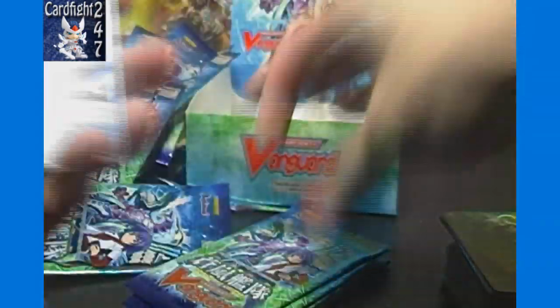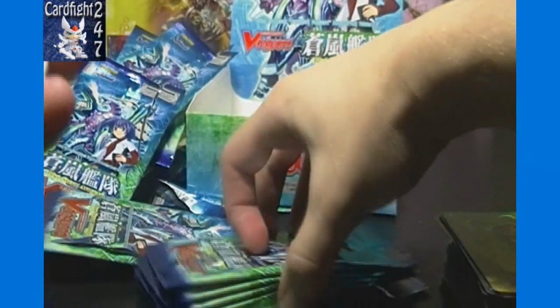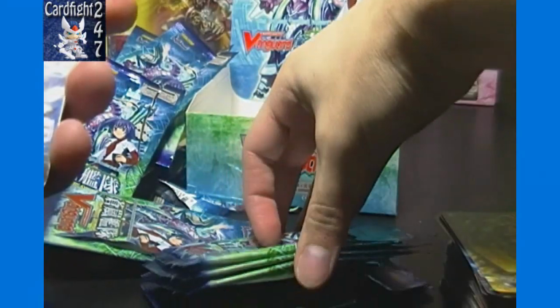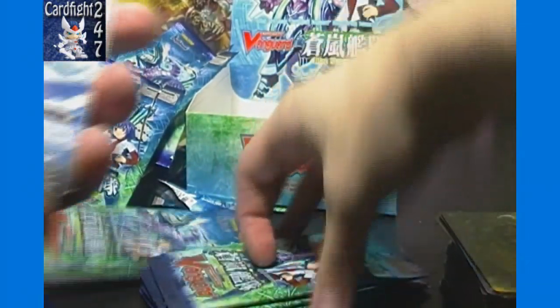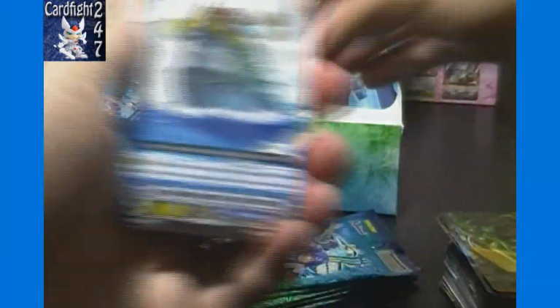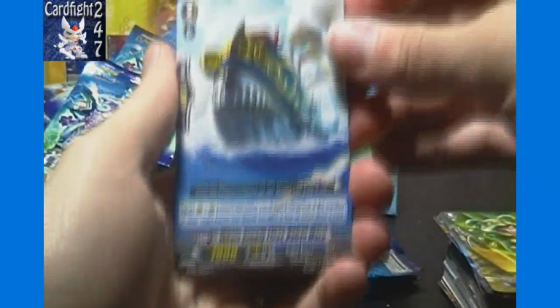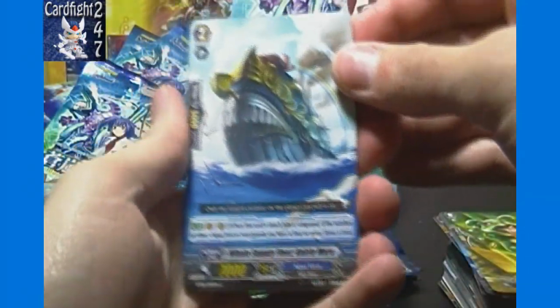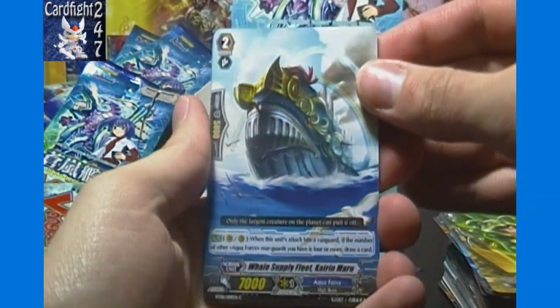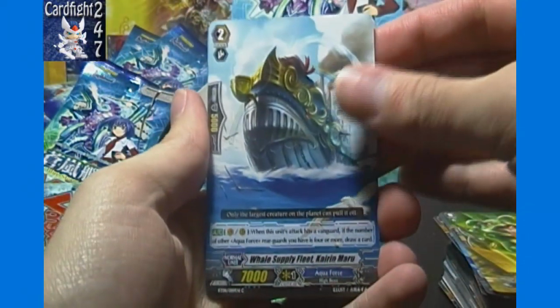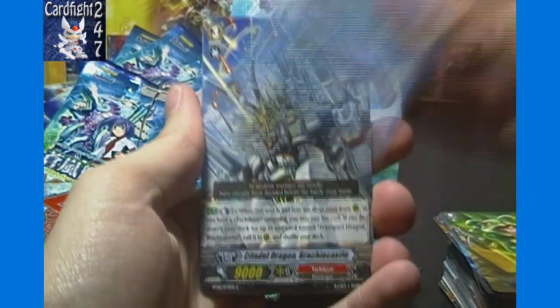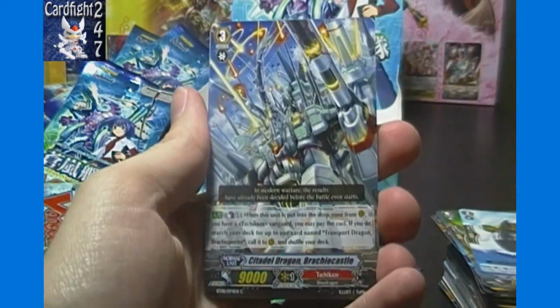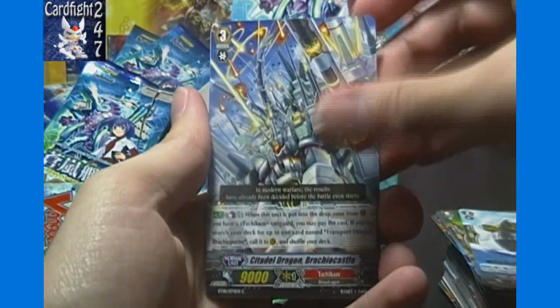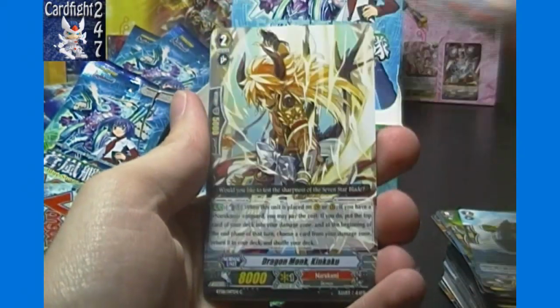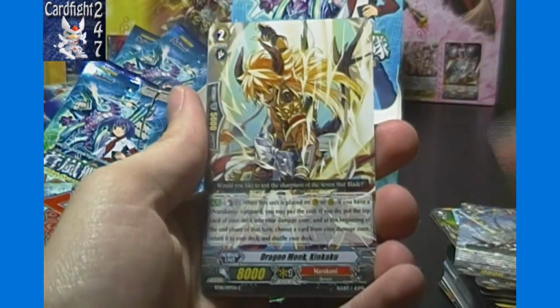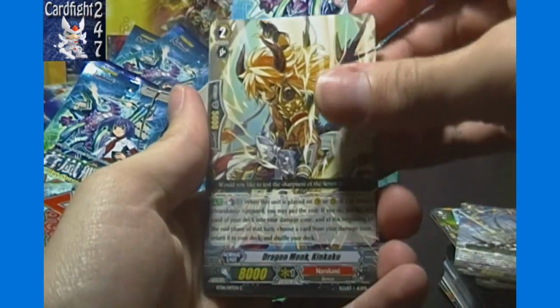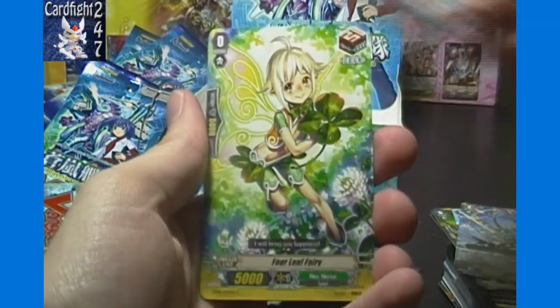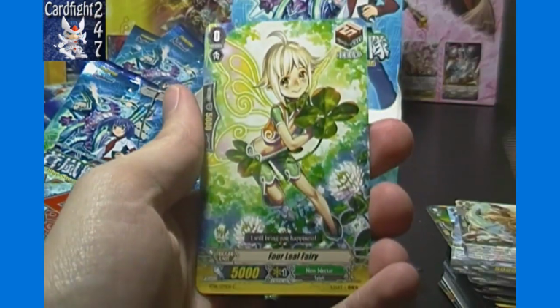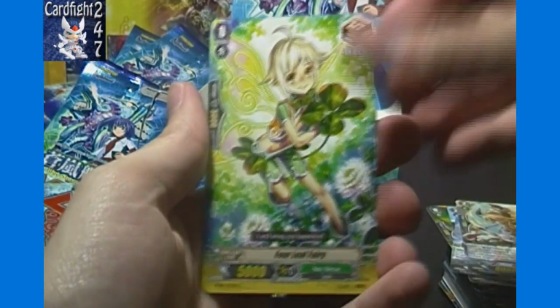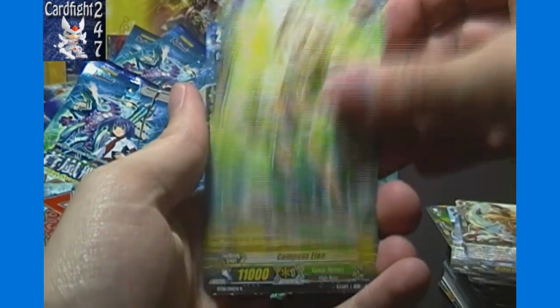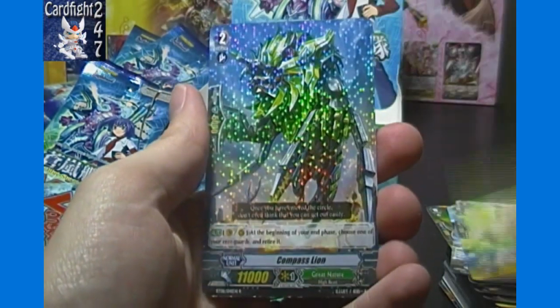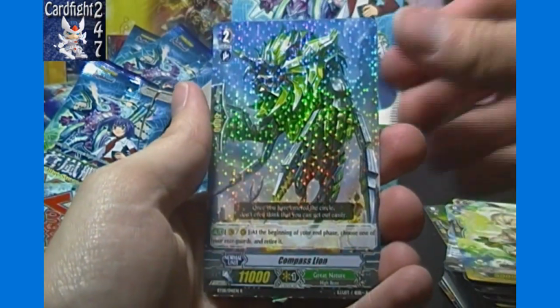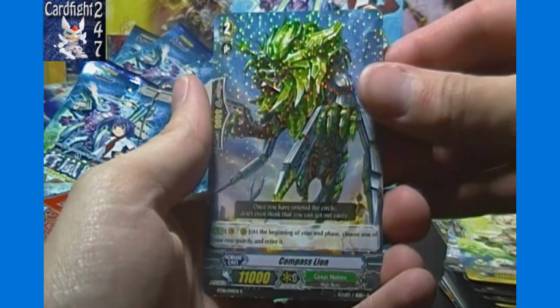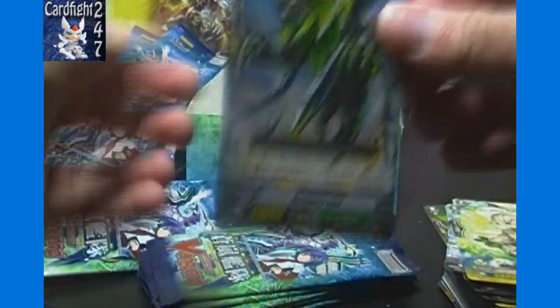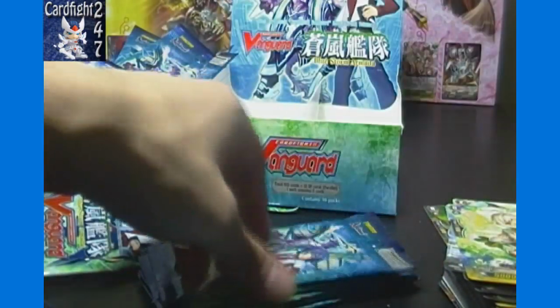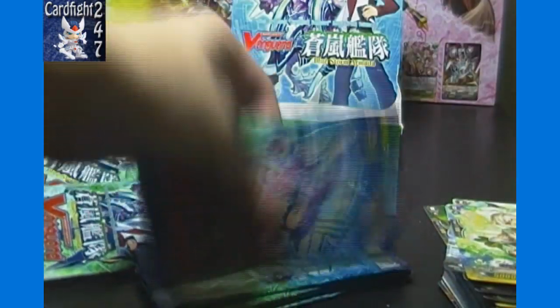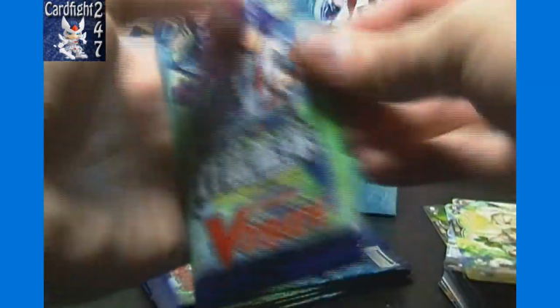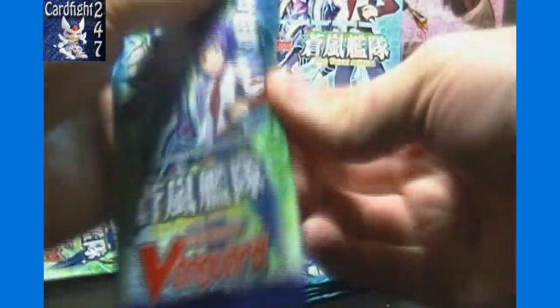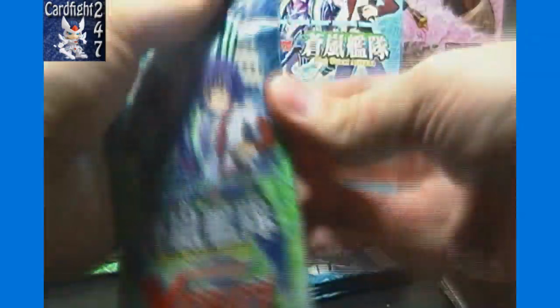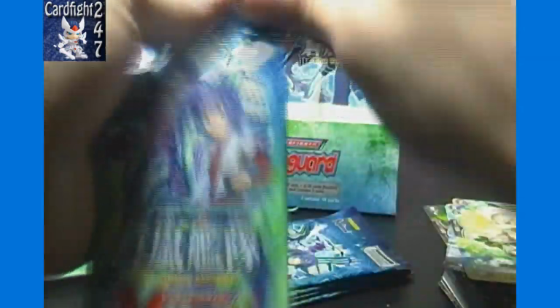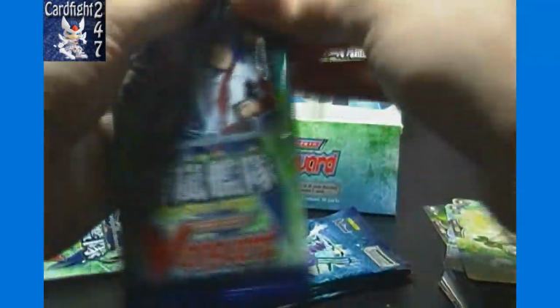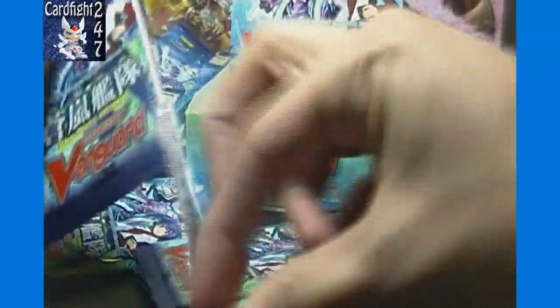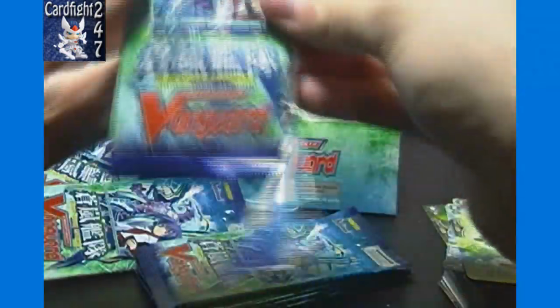Karen Maru, Brachio Castle, Kinkaku, Four Leaf Fairy, and Compass Lion again — starting to rattle off a lot of duplicate single rares.